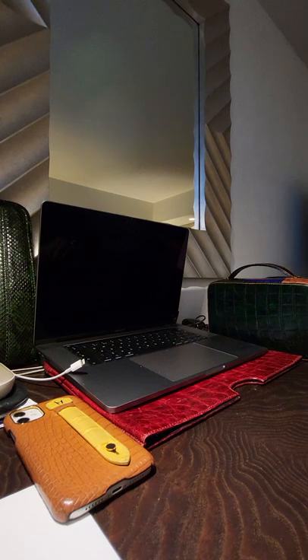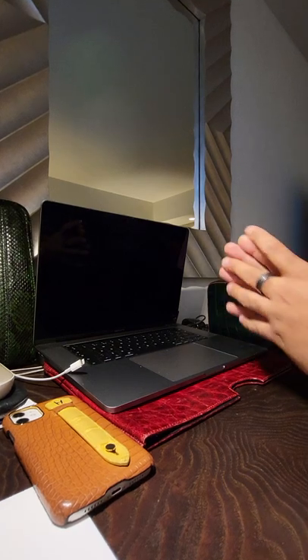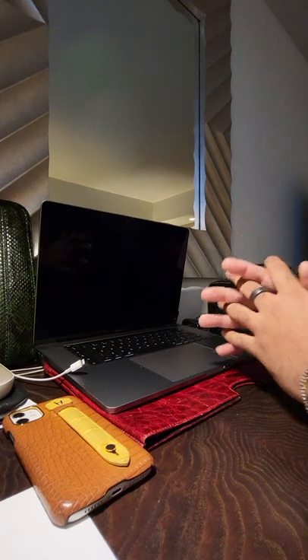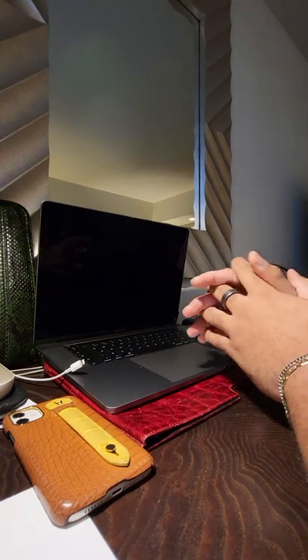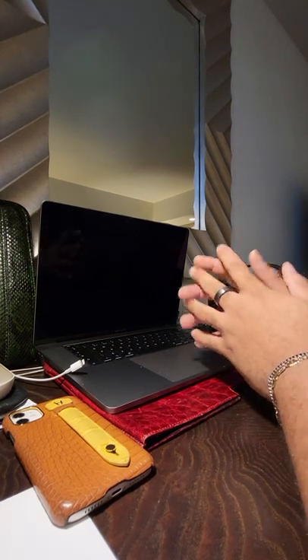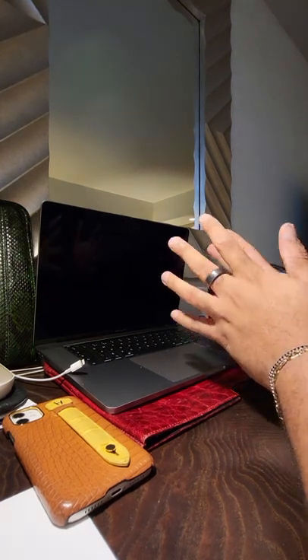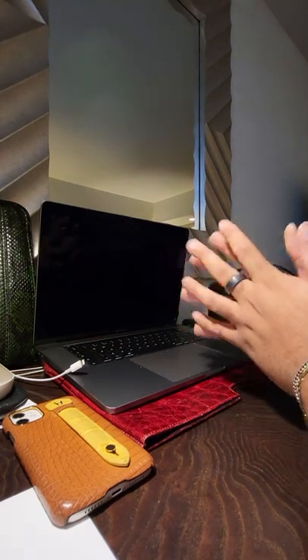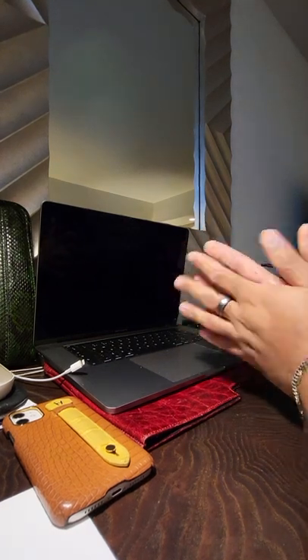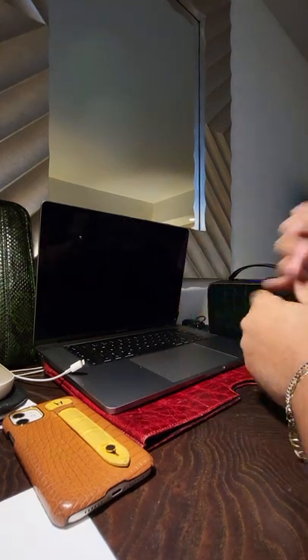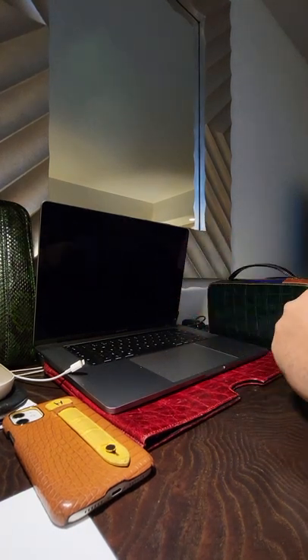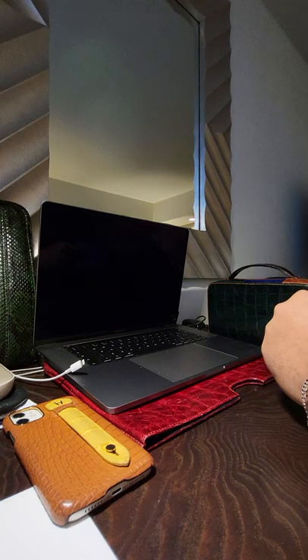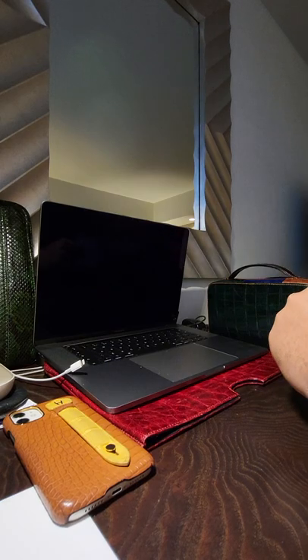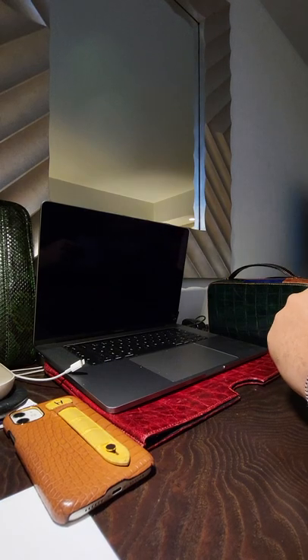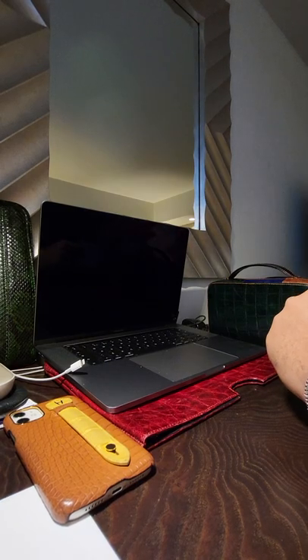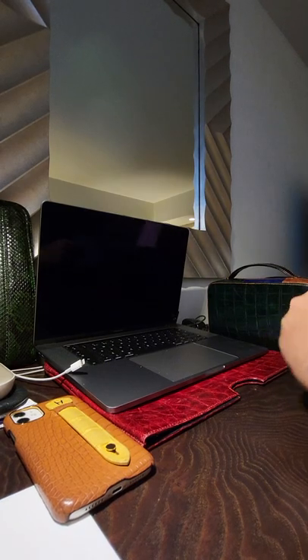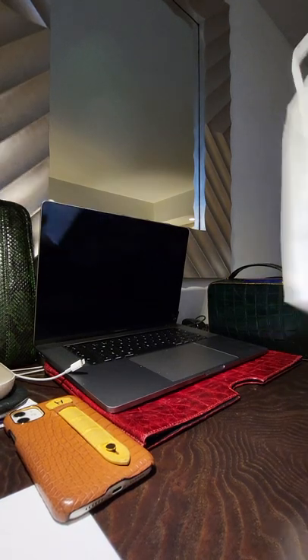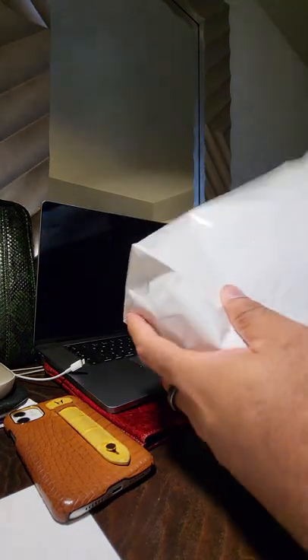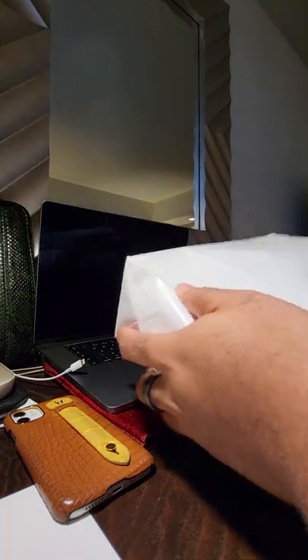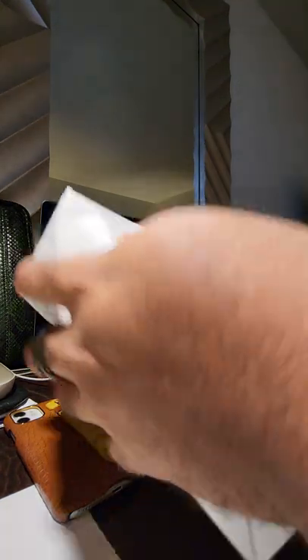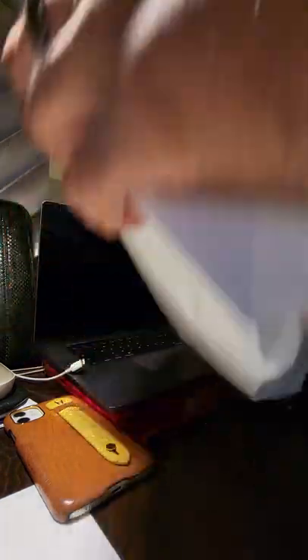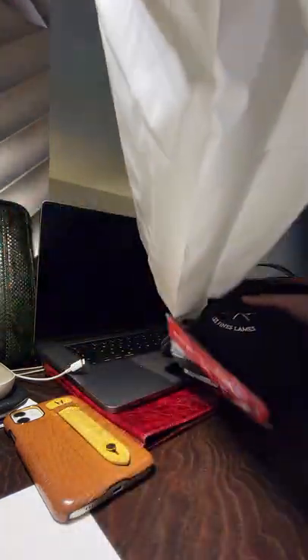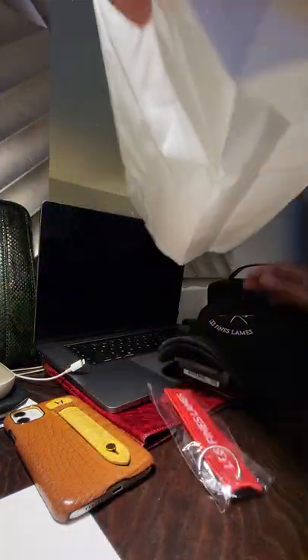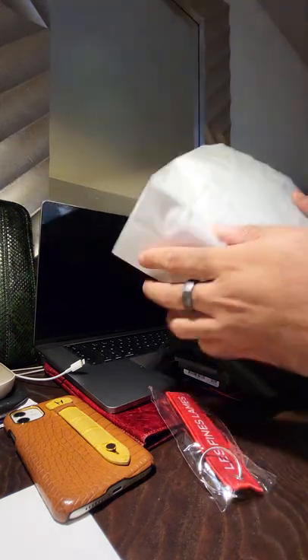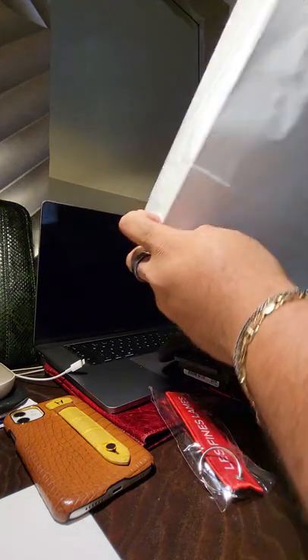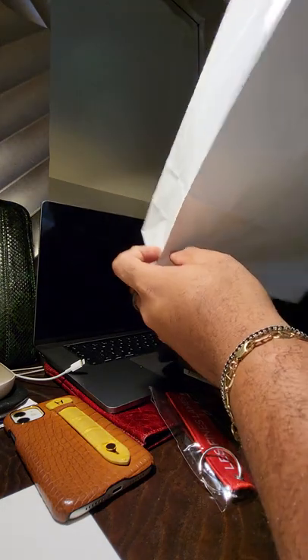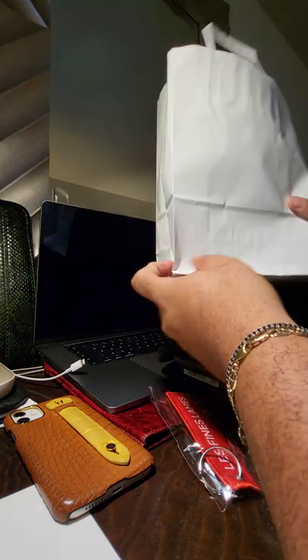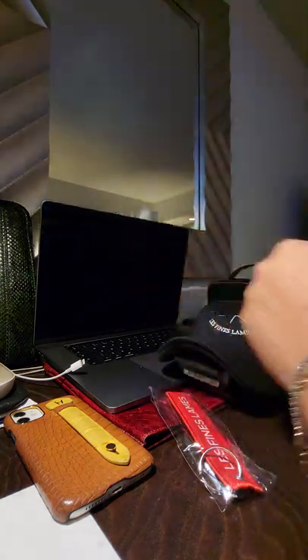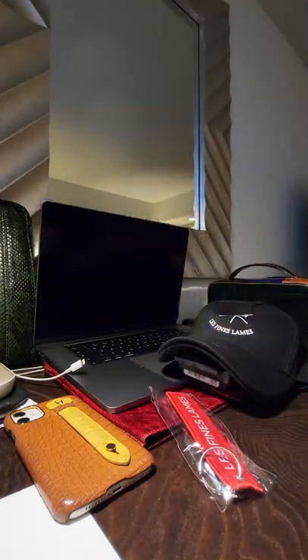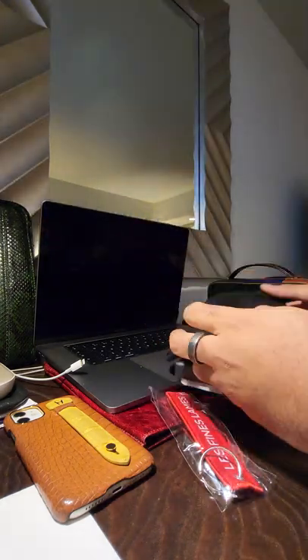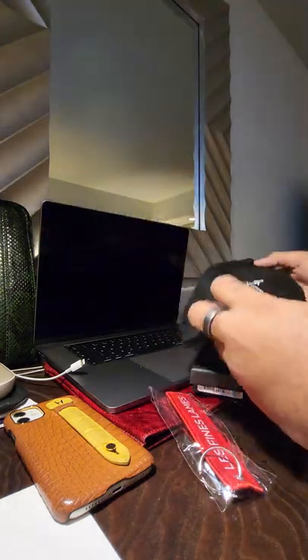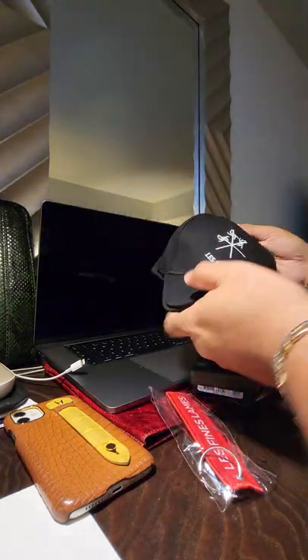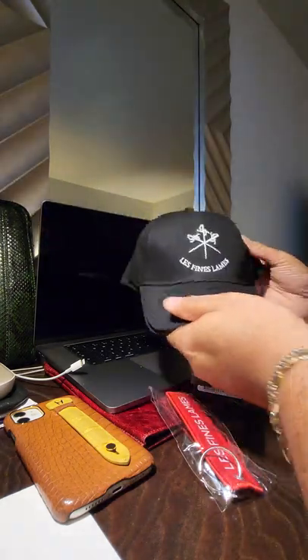Hi guys, so today I want to talk to you about something I just purchased here in Abu Dhabi. Shout out to the guys at the tobacconist, and I got this free gift as well.